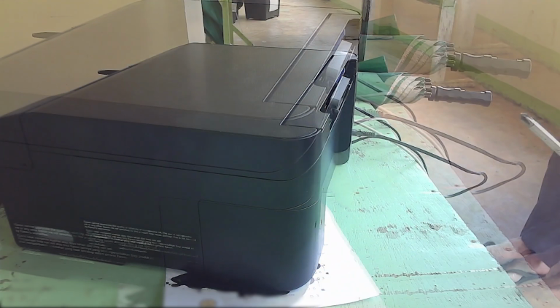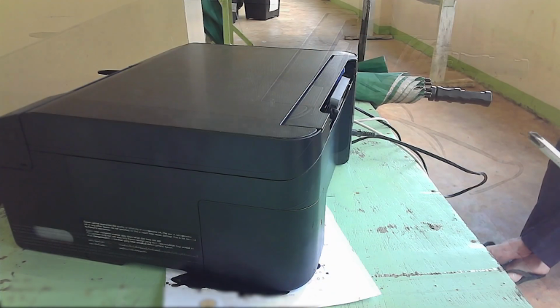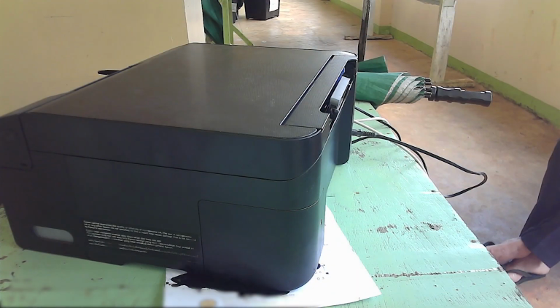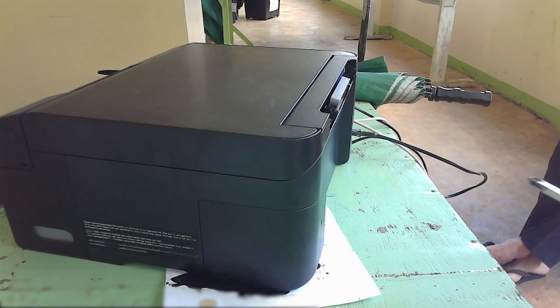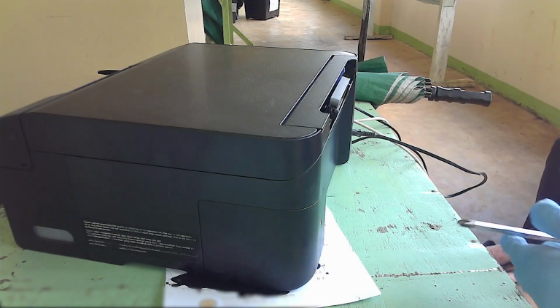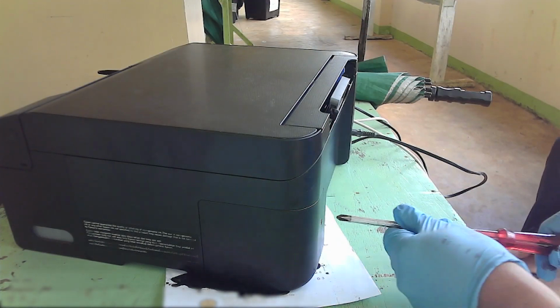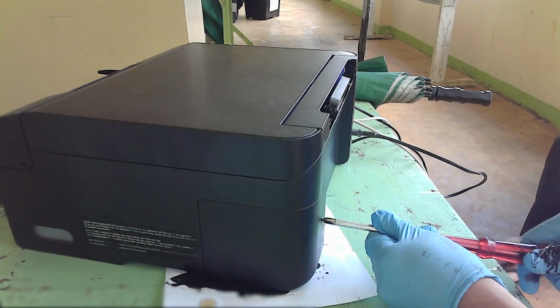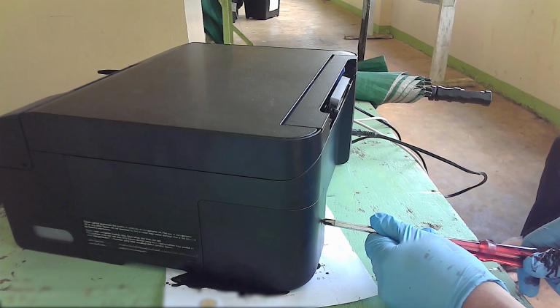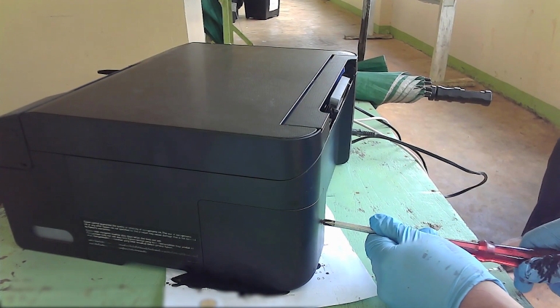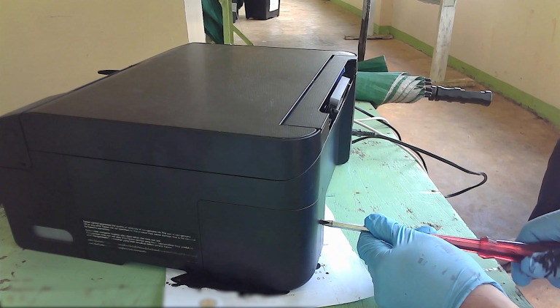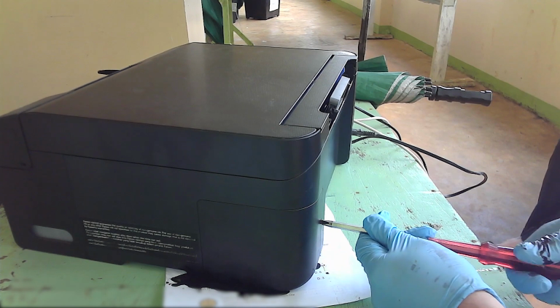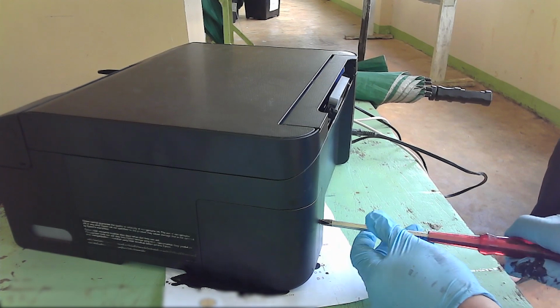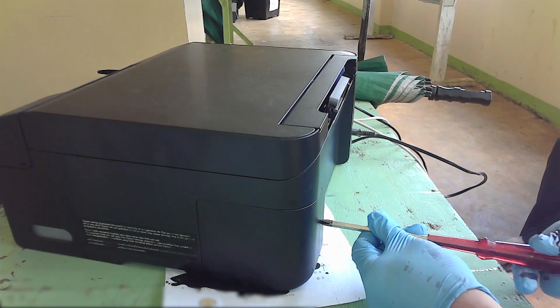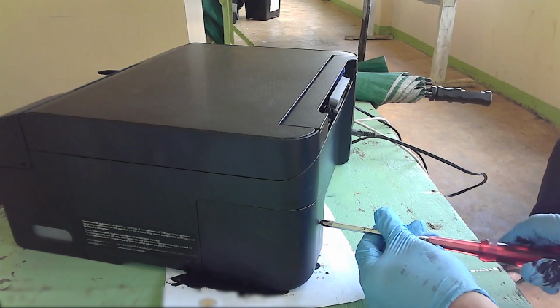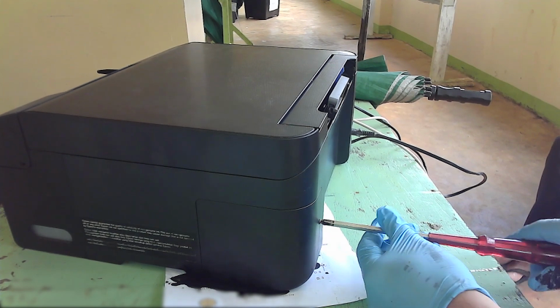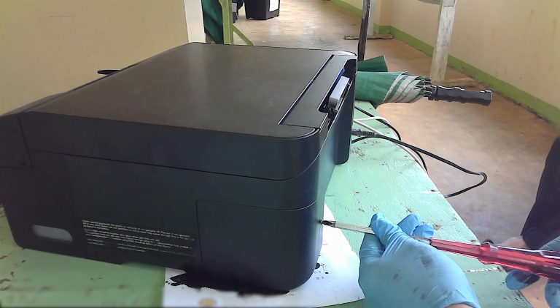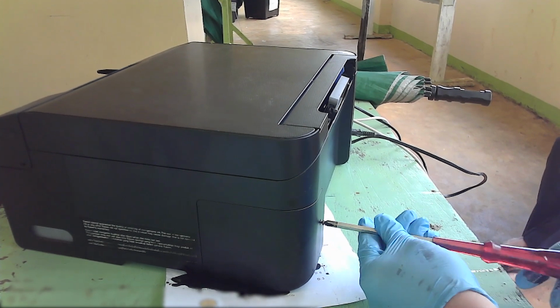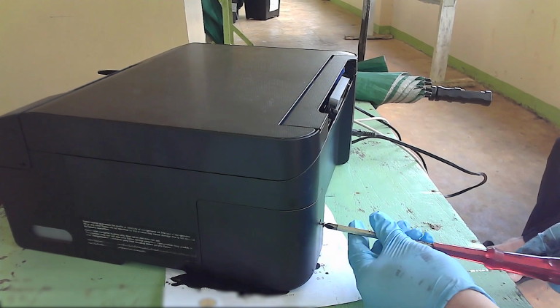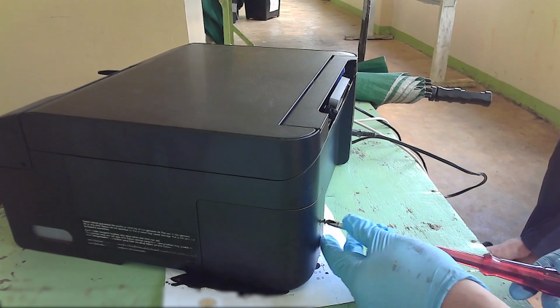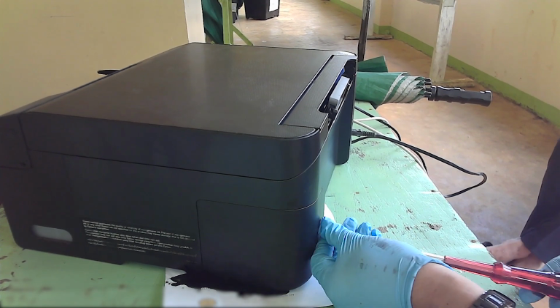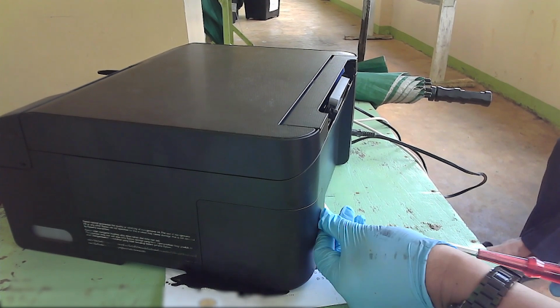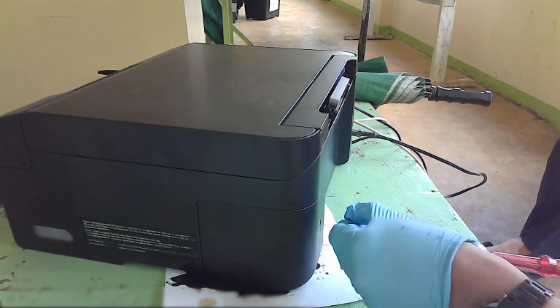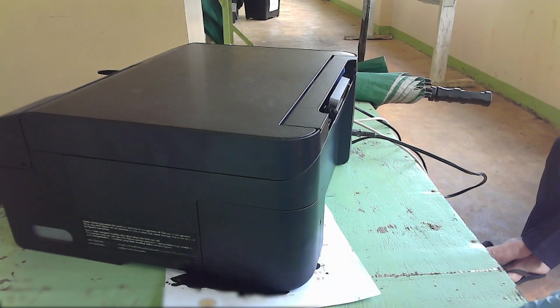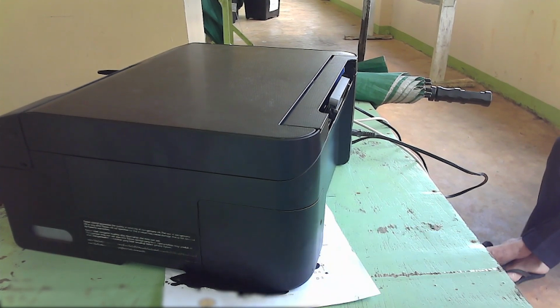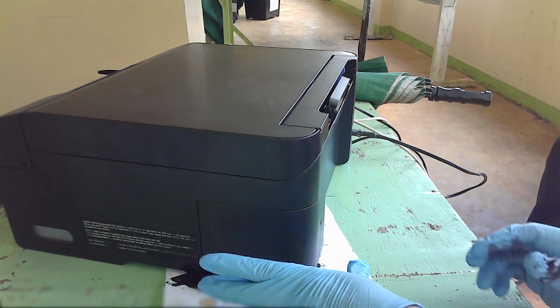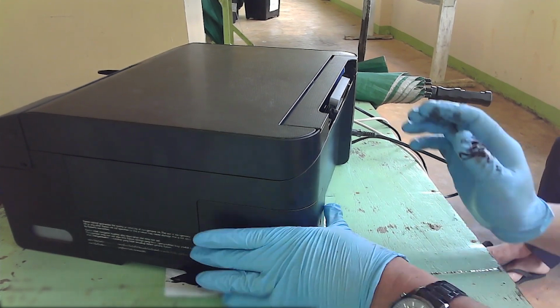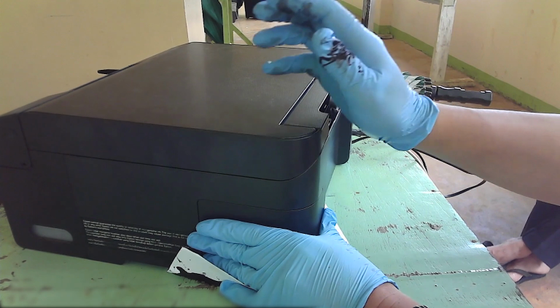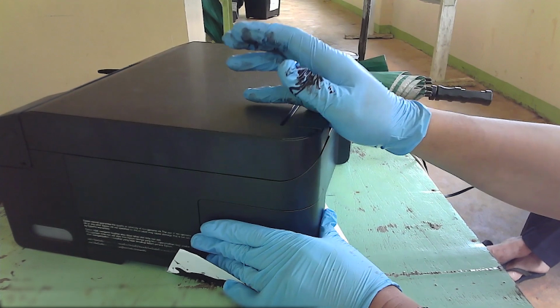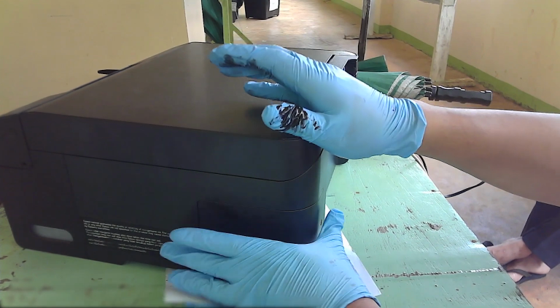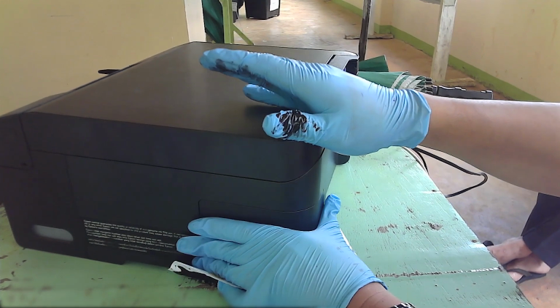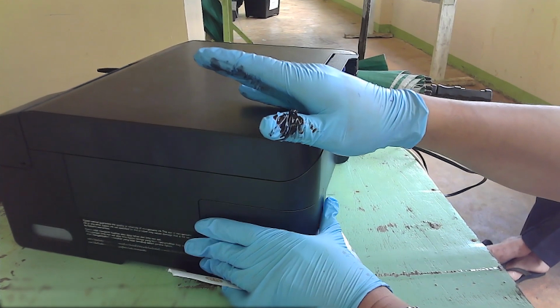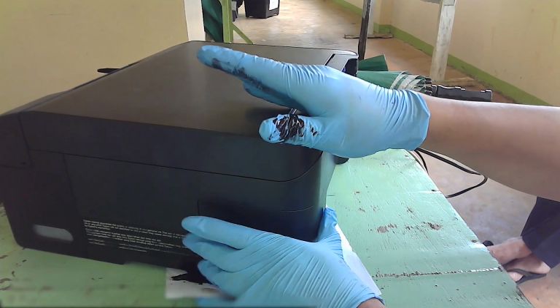Now let's demonstrate how to fix this issue. Watch closely how we do this process in an Epson L3110 printer.